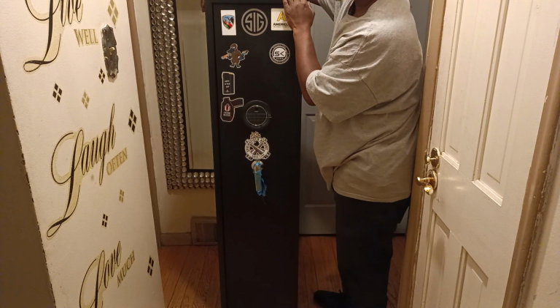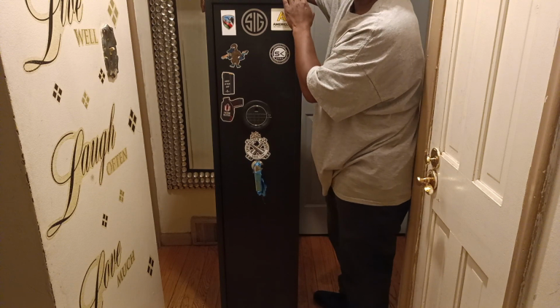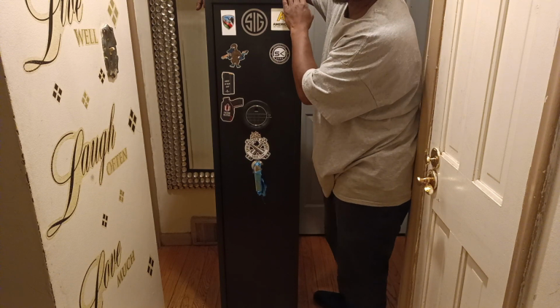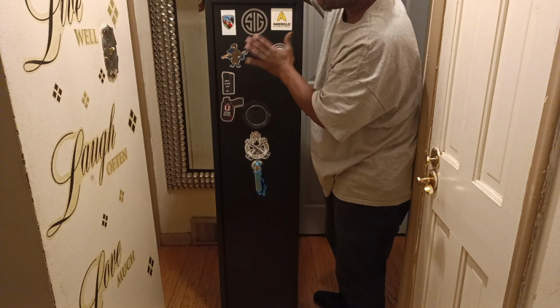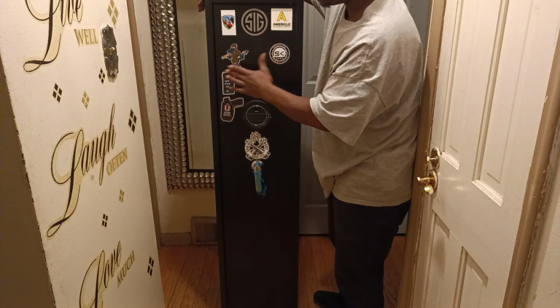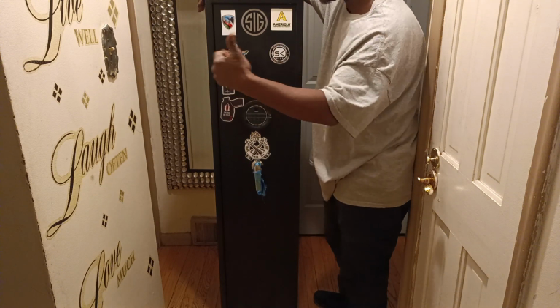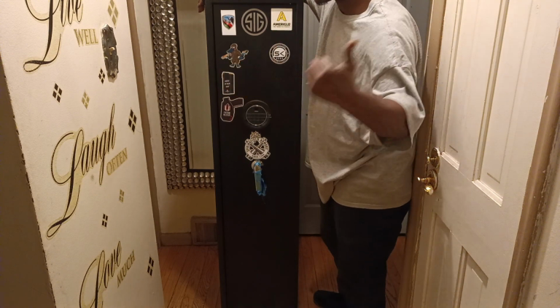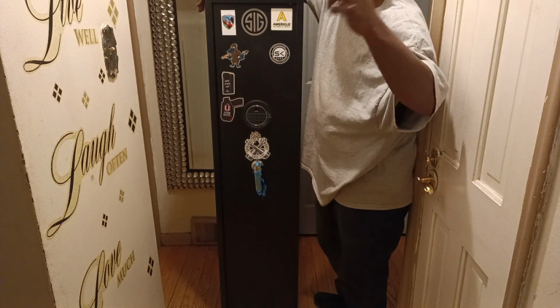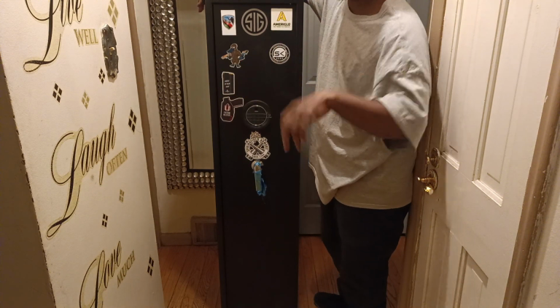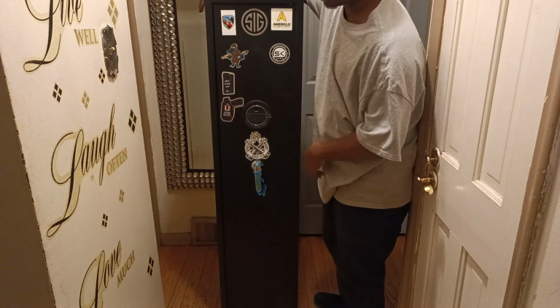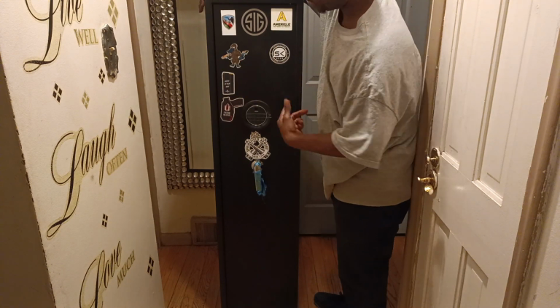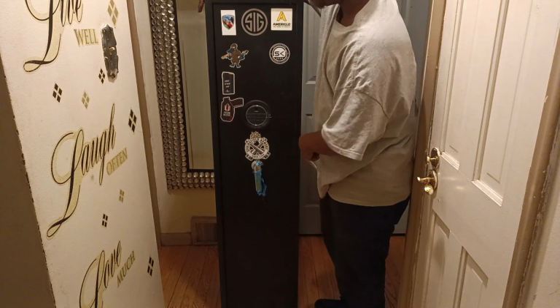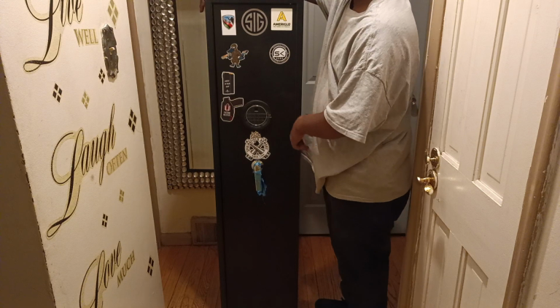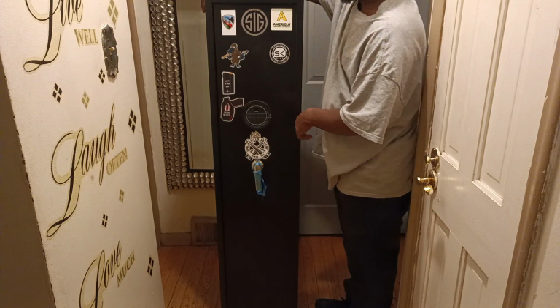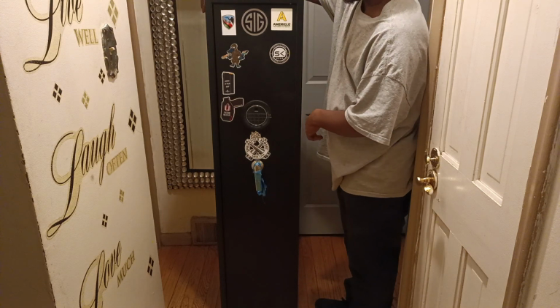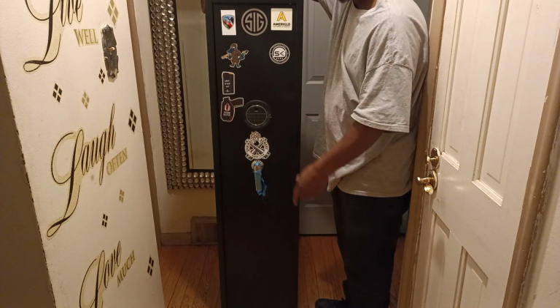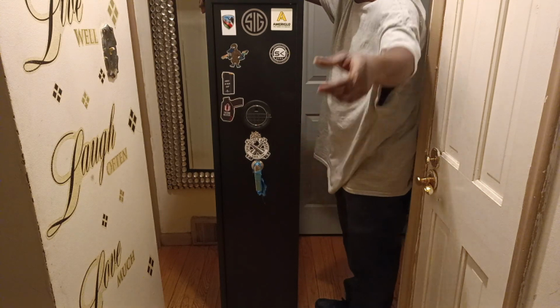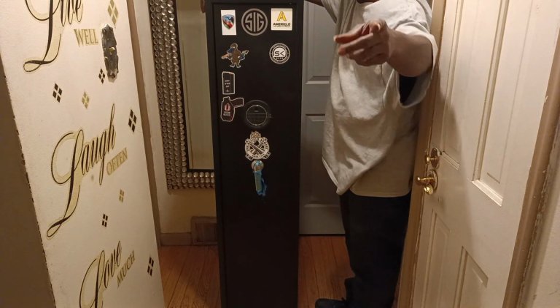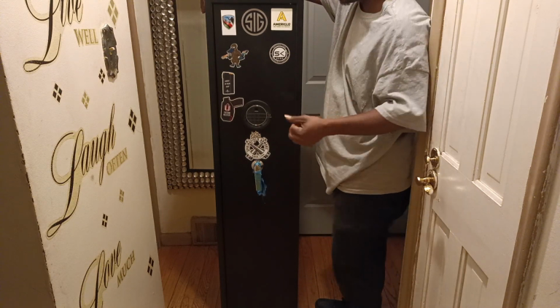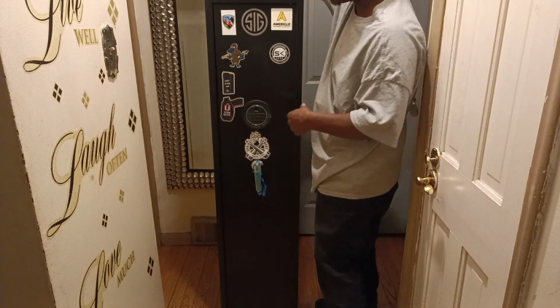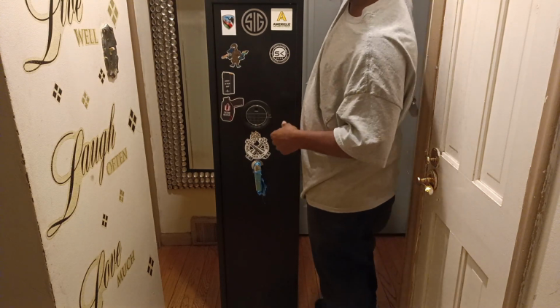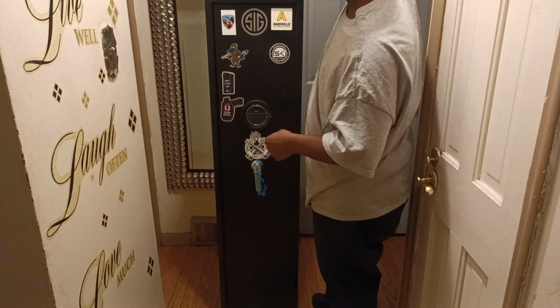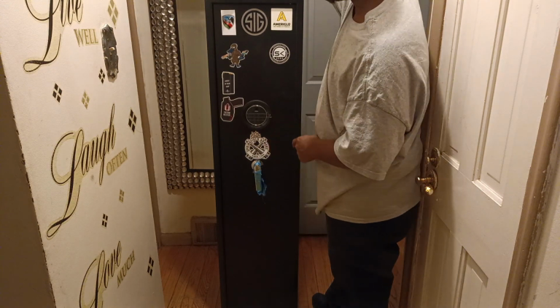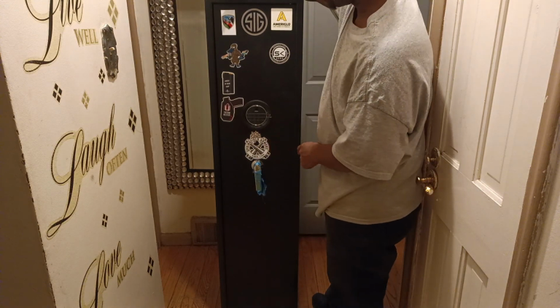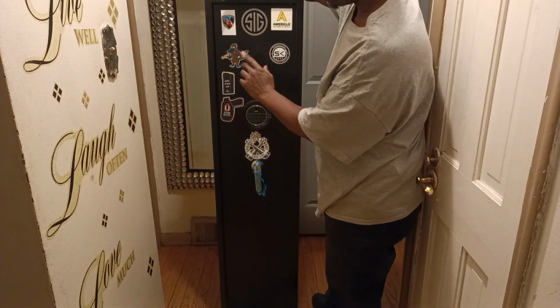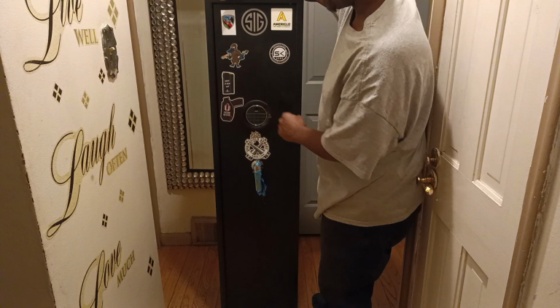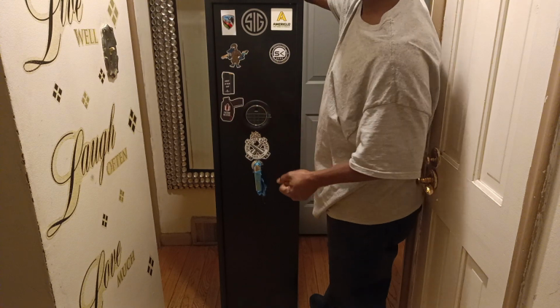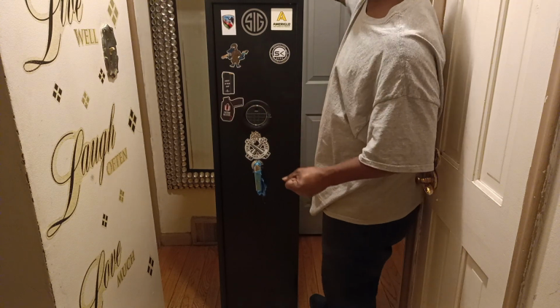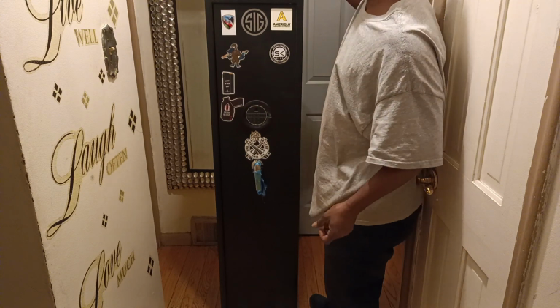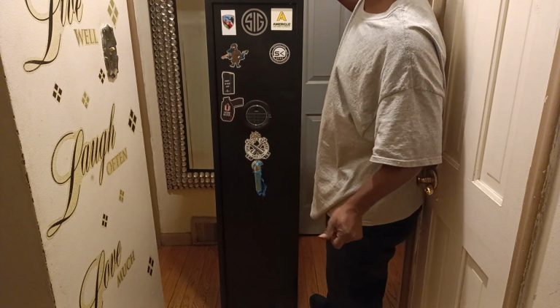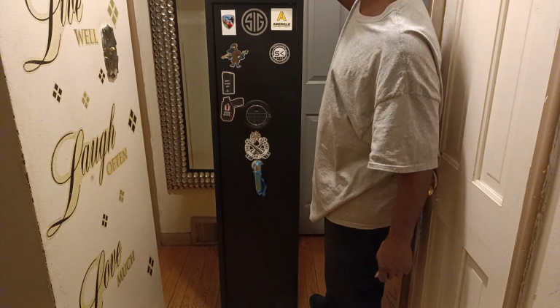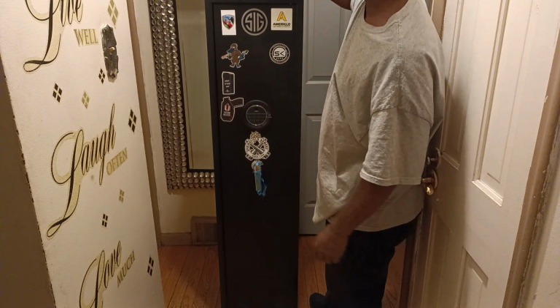If you're like me, I have many of these all around my house. And it doesn't cost that much — it was 300 bucks. My wife actually bought it for me. And it has a couple features that I like that are cool.